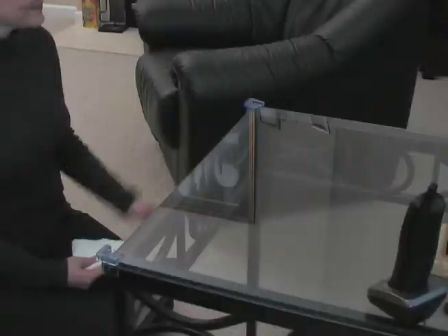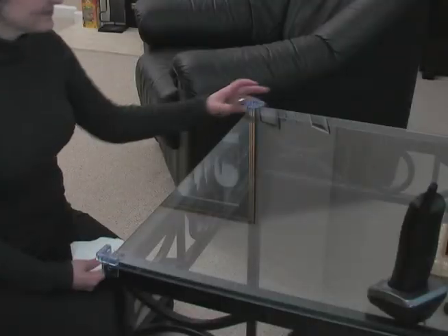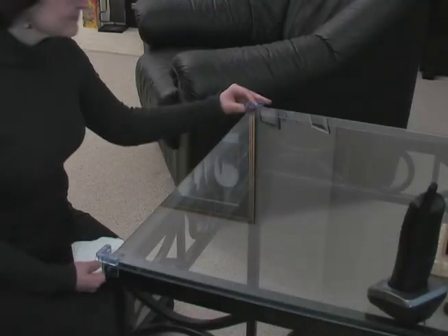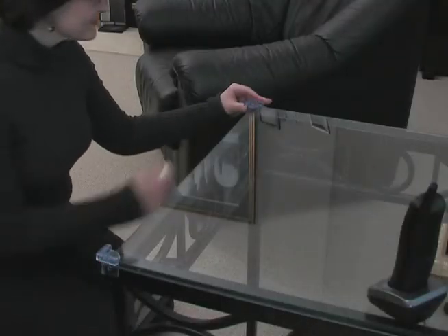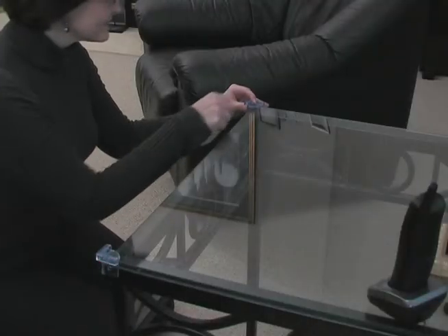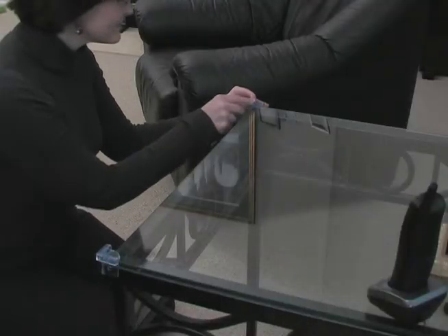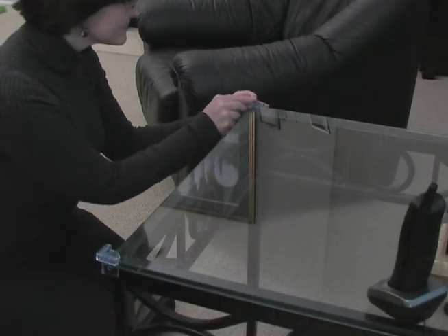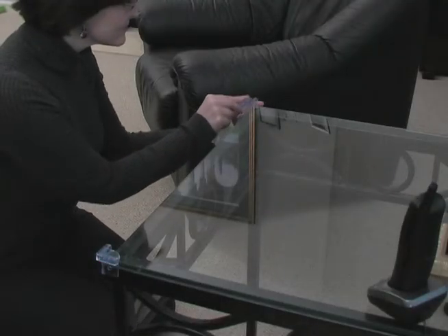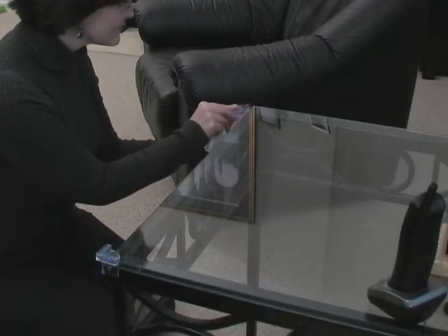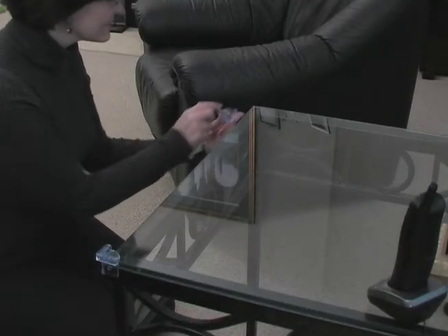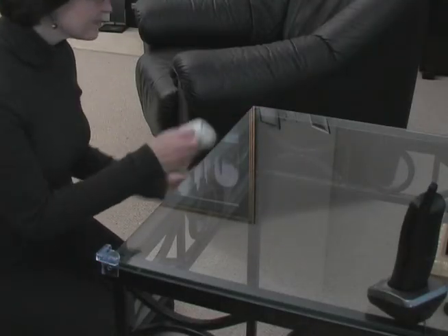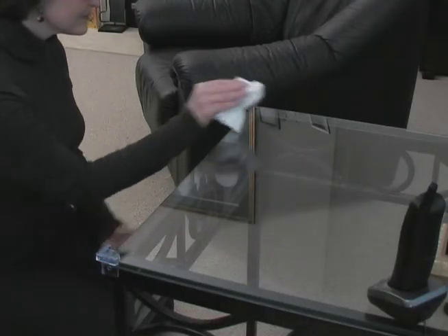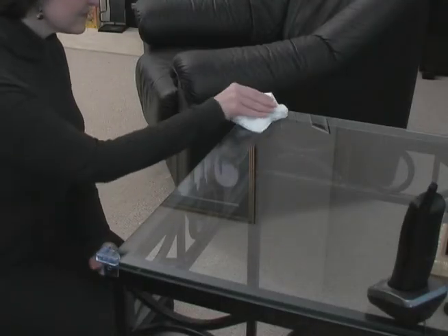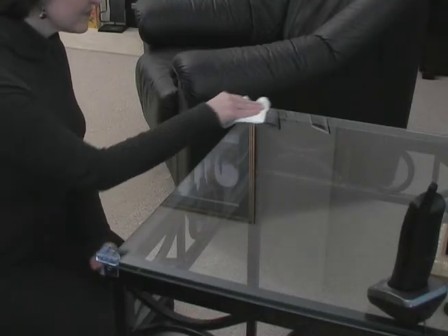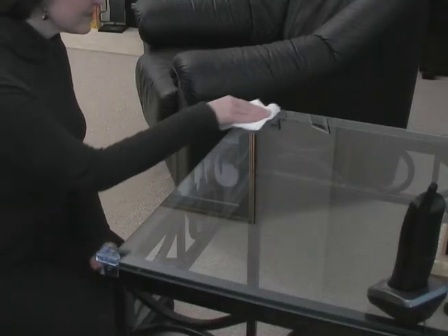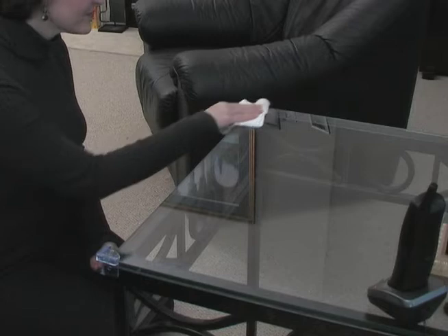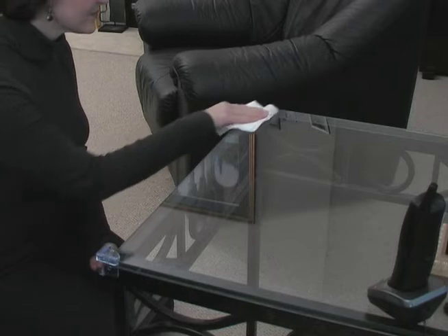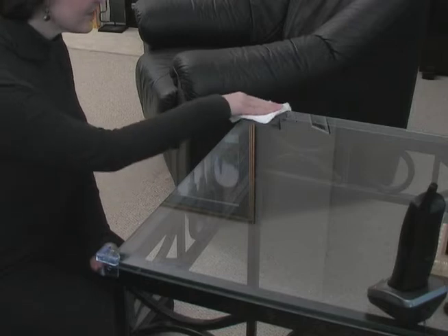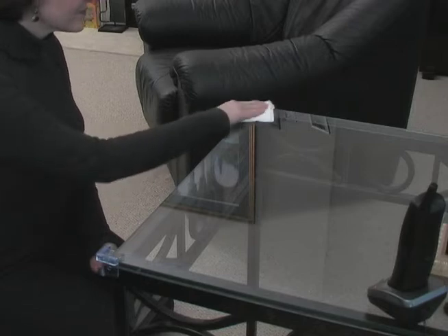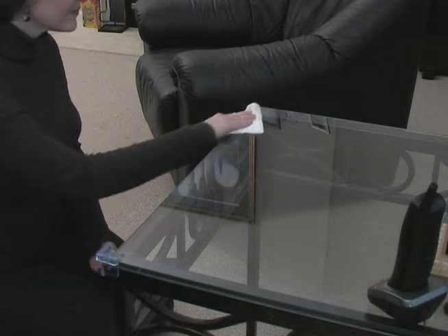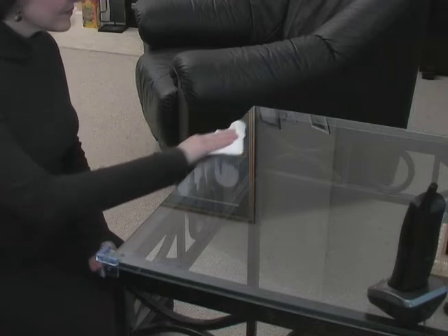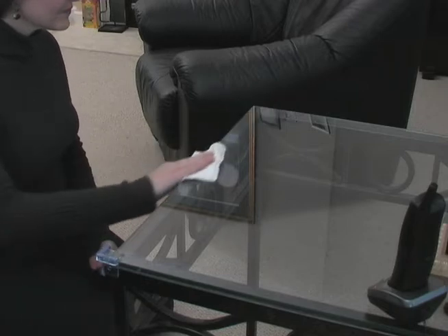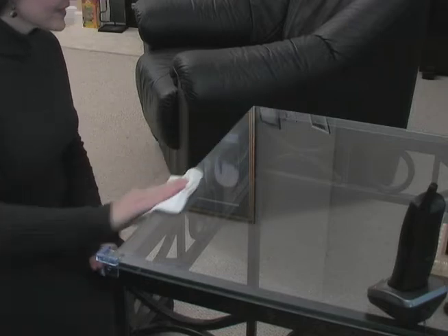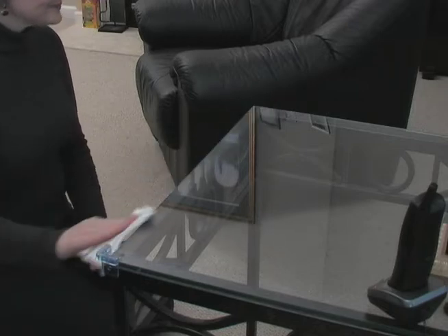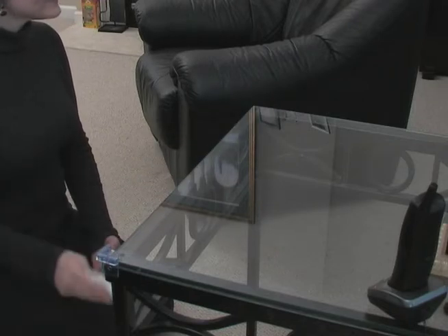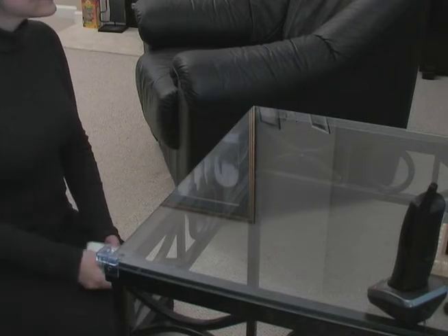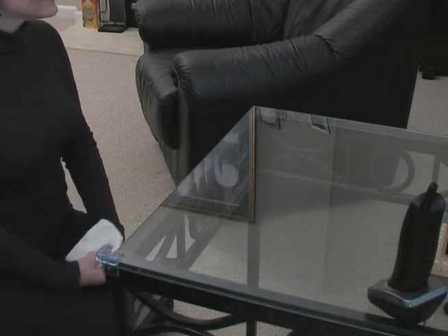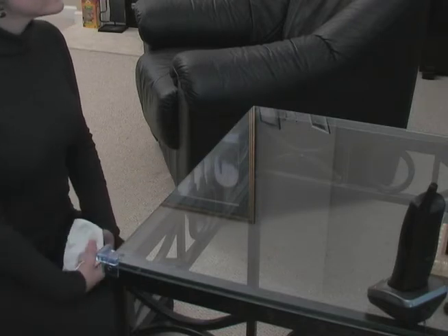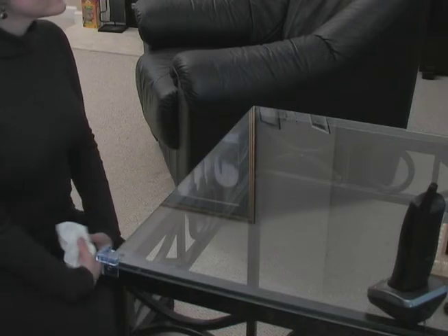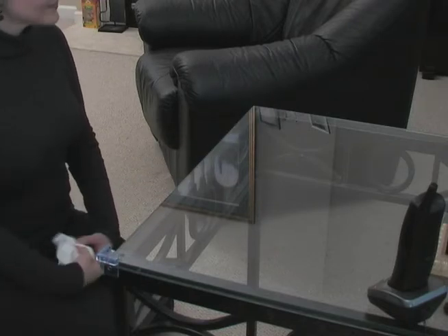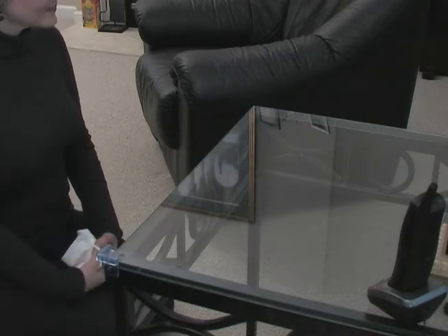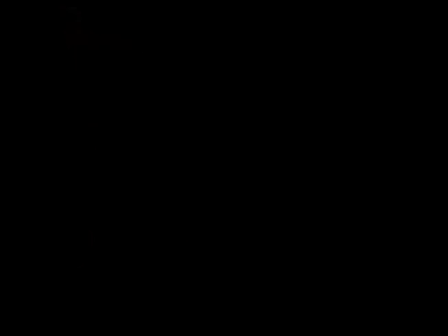You can remove the corner cushions by slowly and carefully pulling them up and away from the corner. You can remove any adhesive residue from the corner with a soft cloth and warm water.